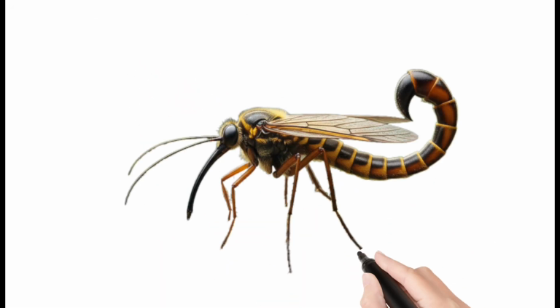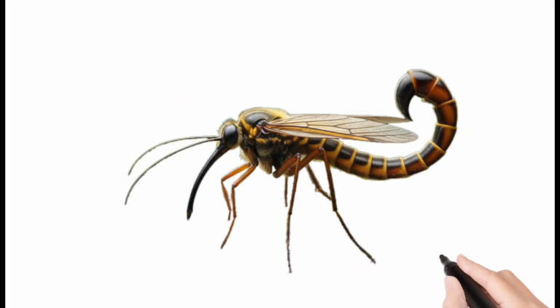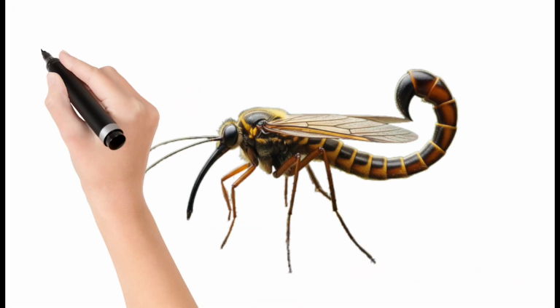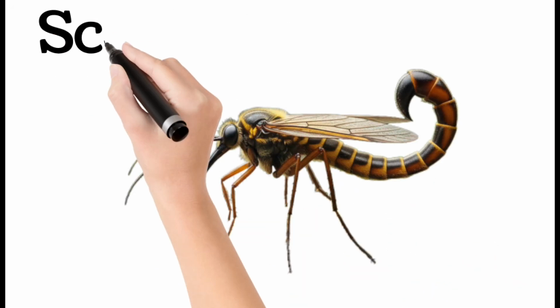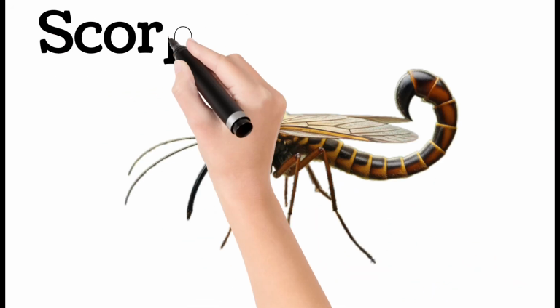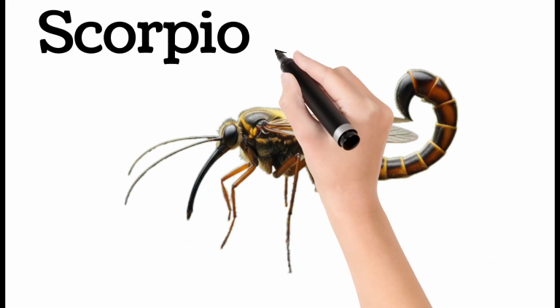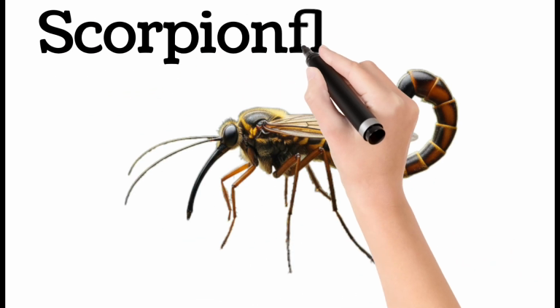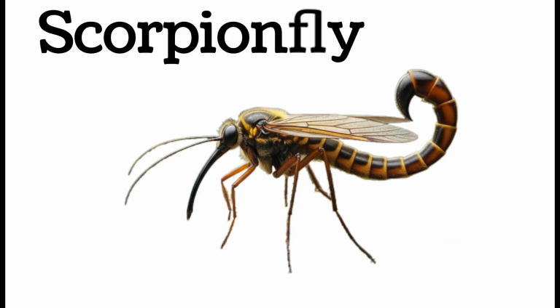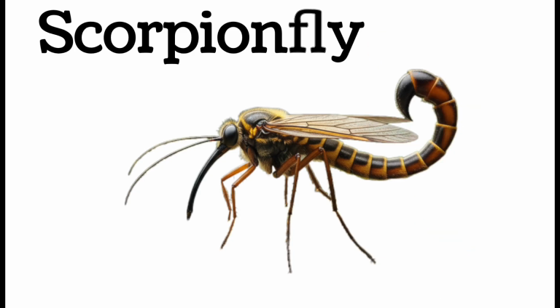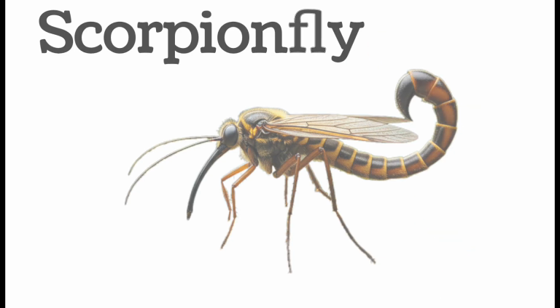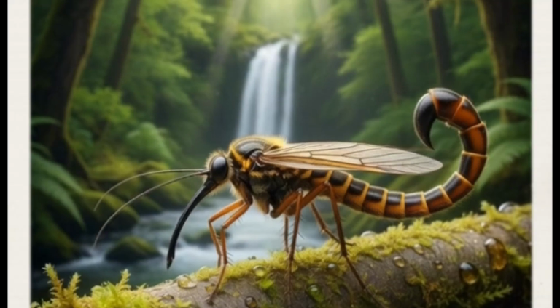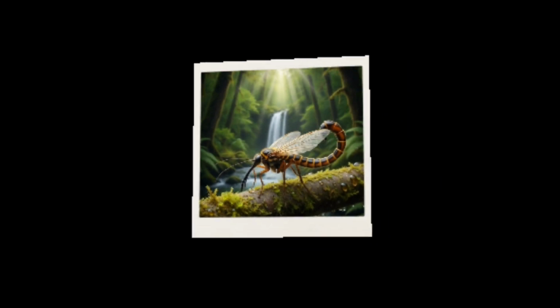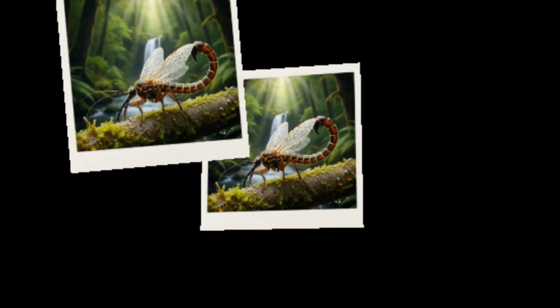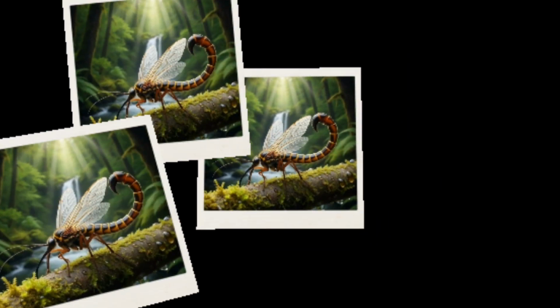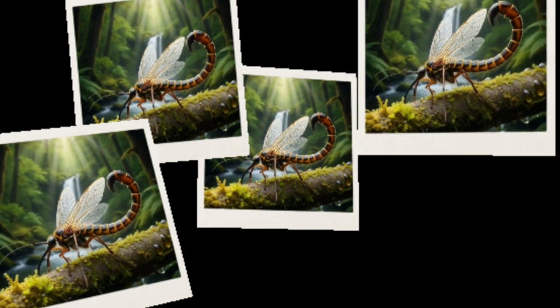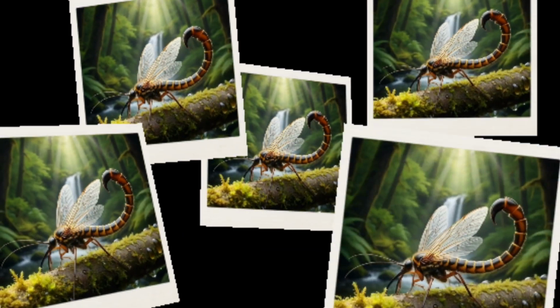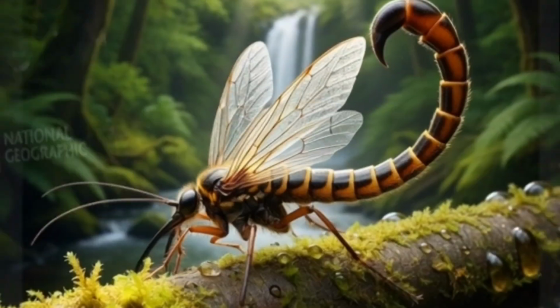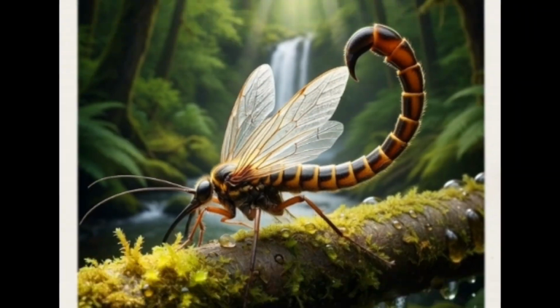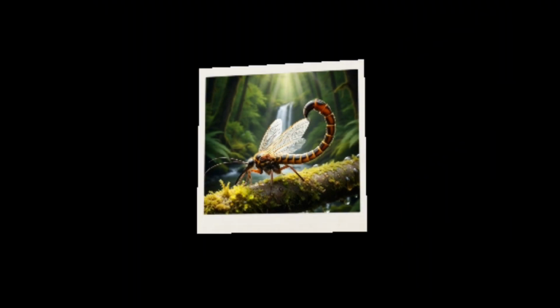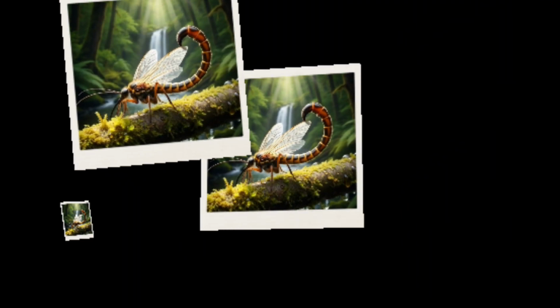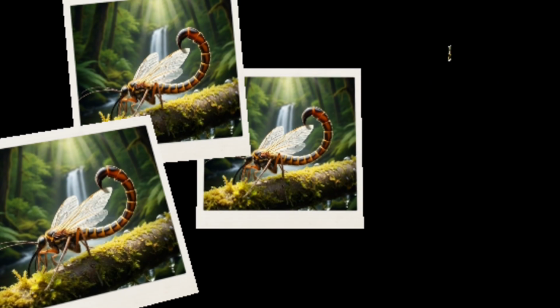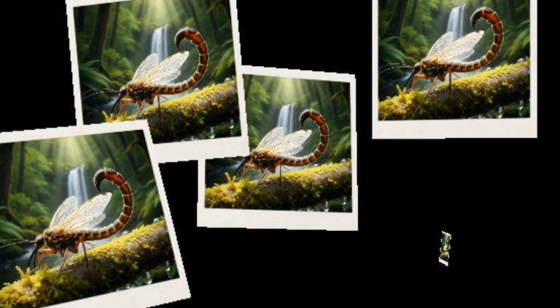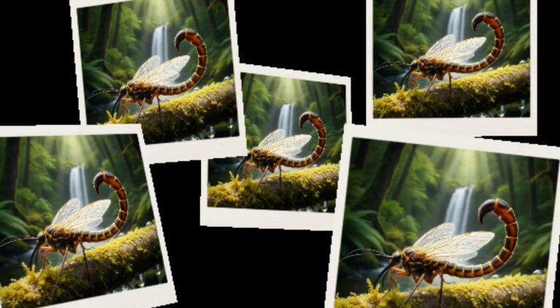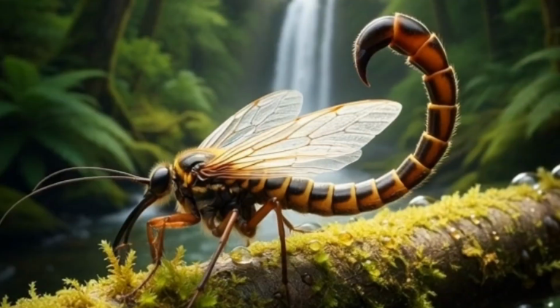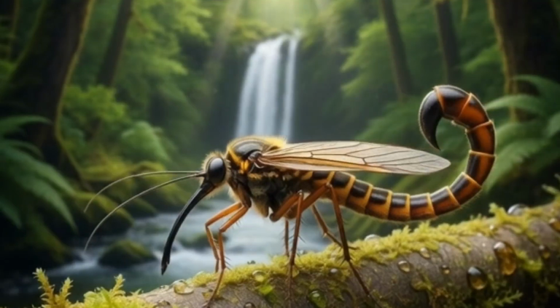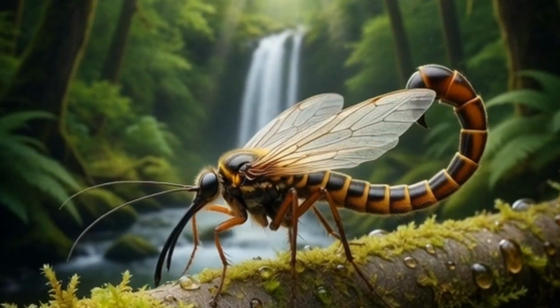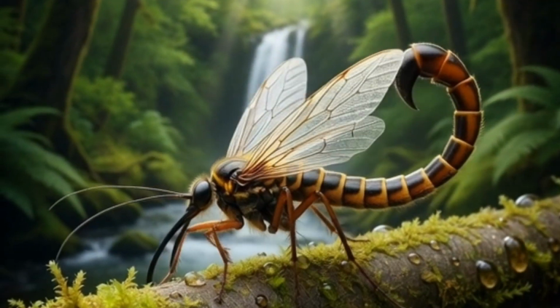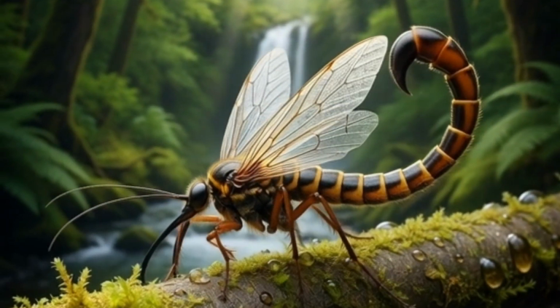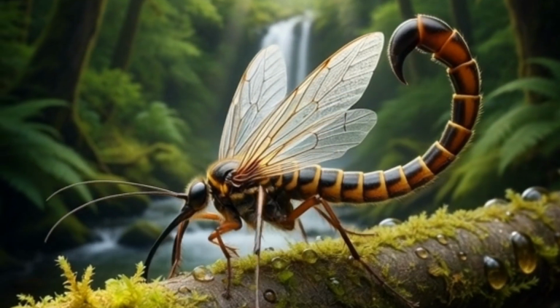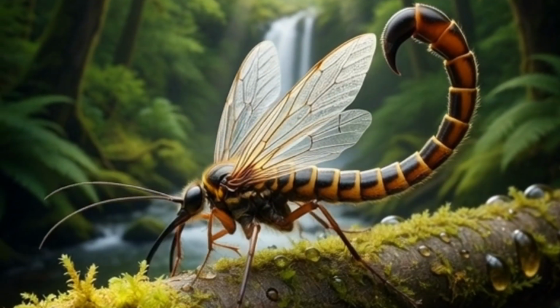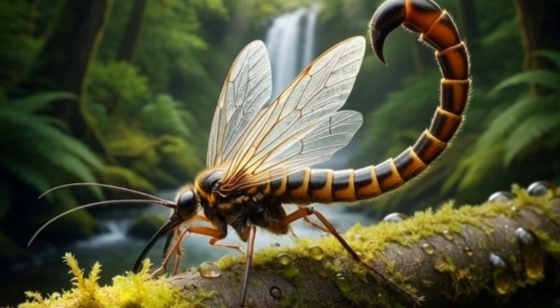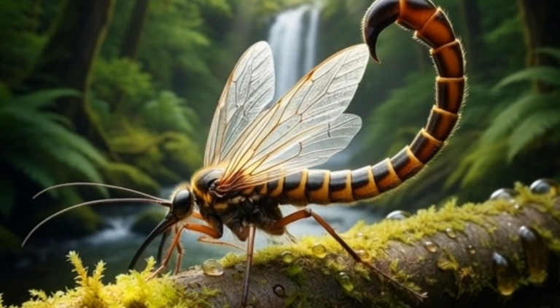Scorpion Fly. Has a long beak-like mouth. Found on leaves and plants, with a light-colored body and wings. Mild and harmless to humans.